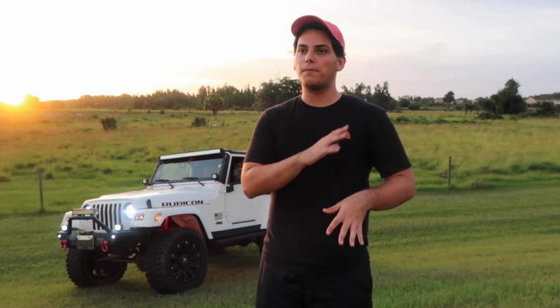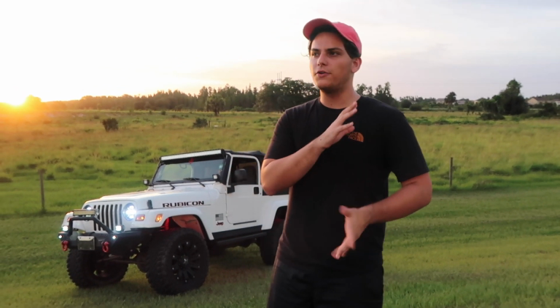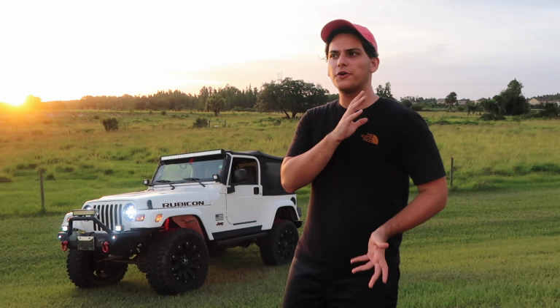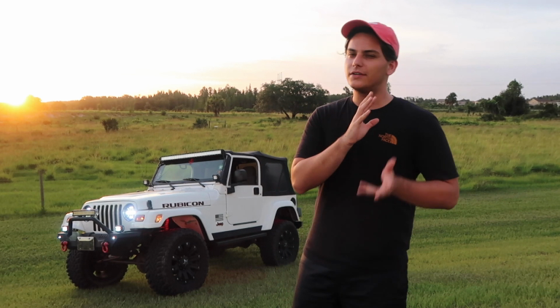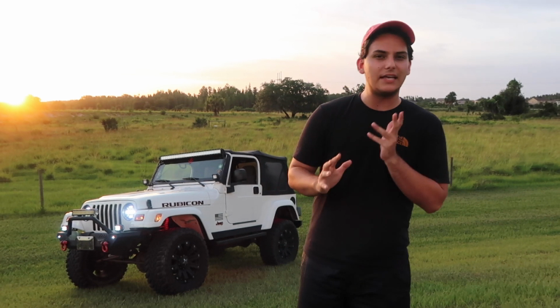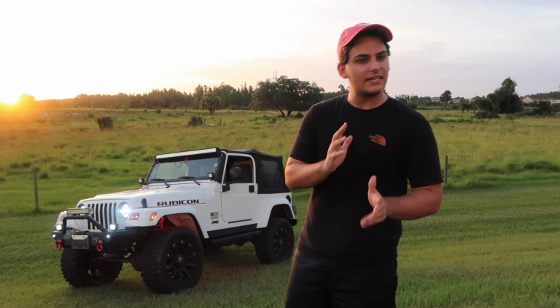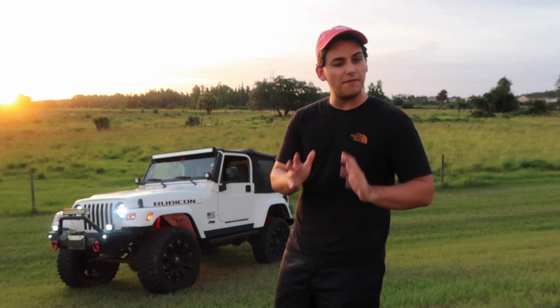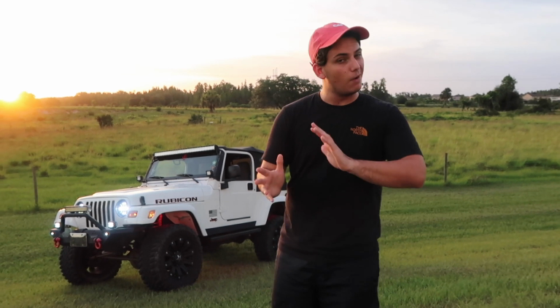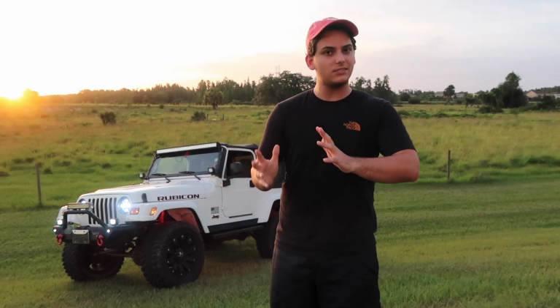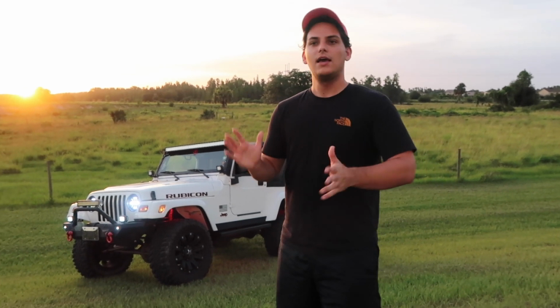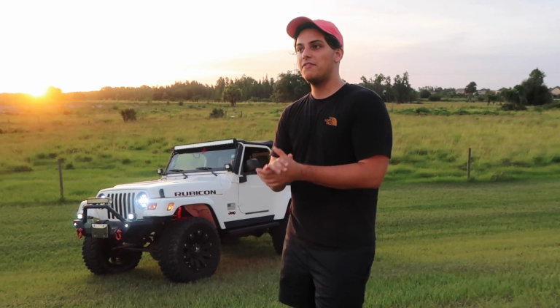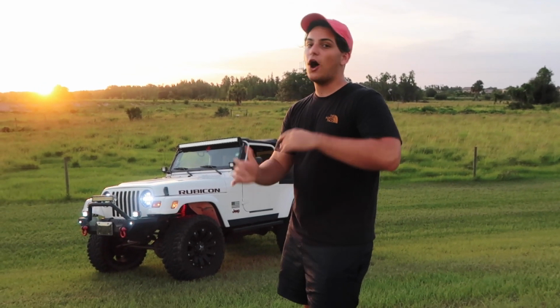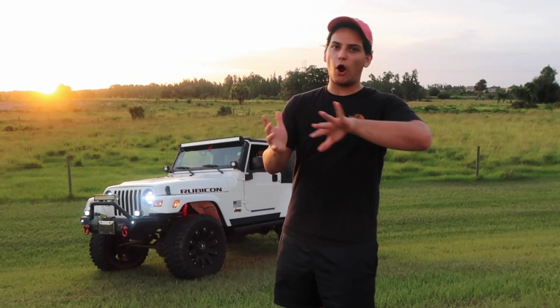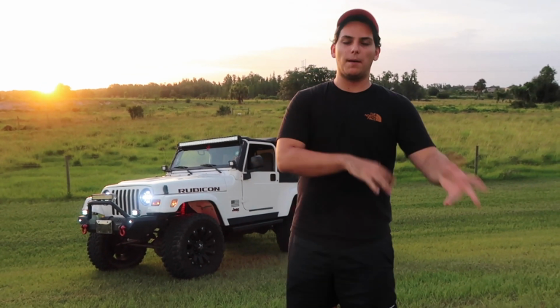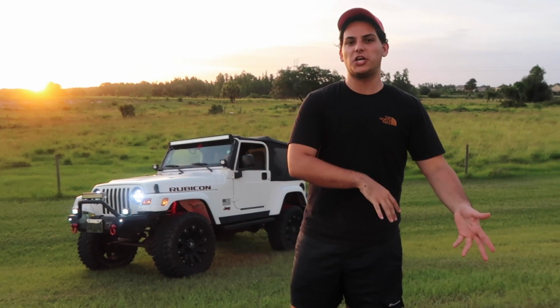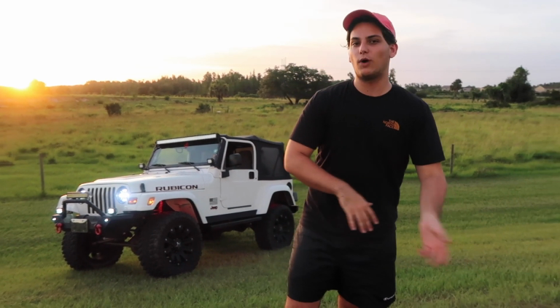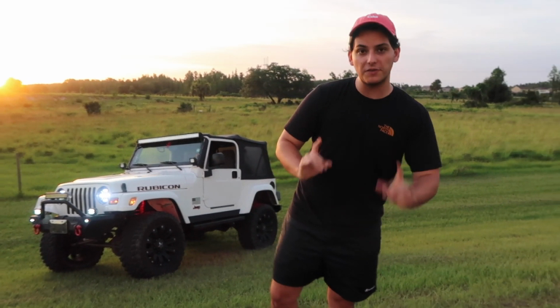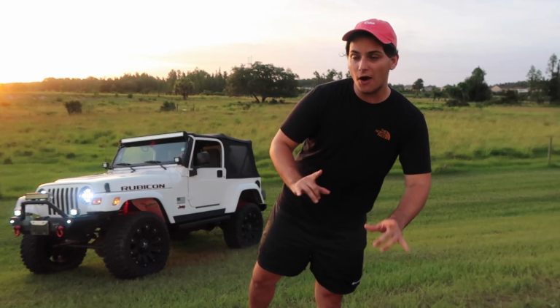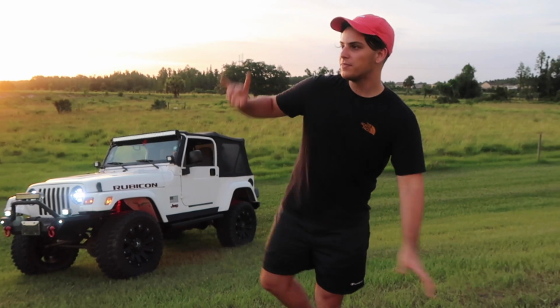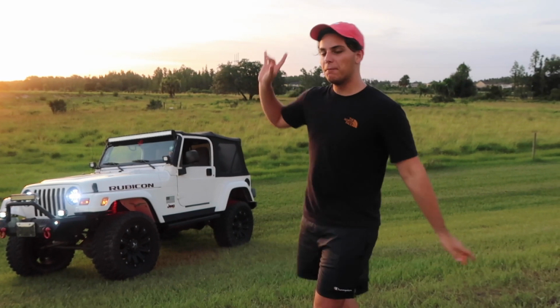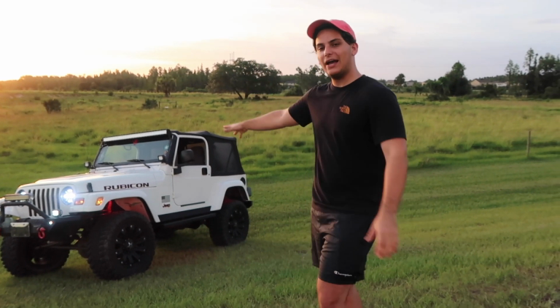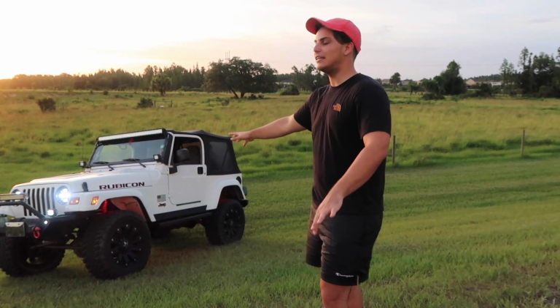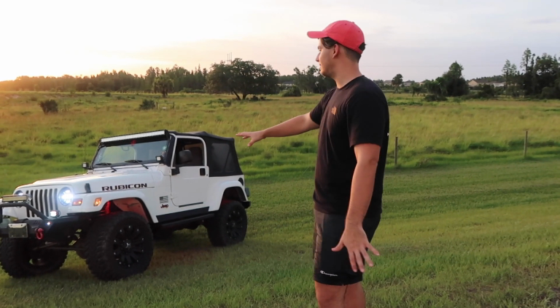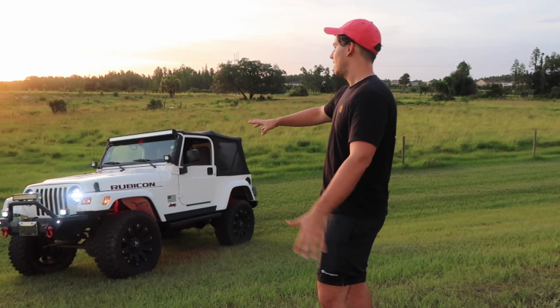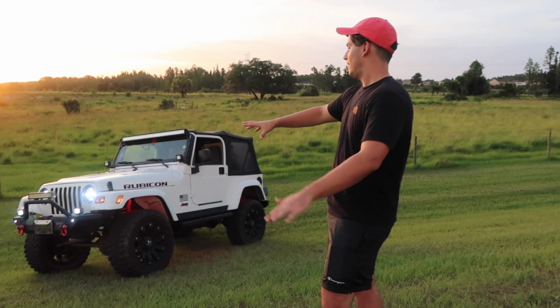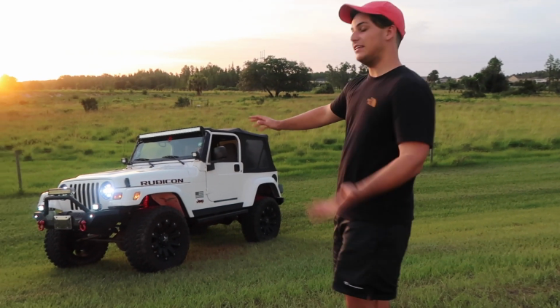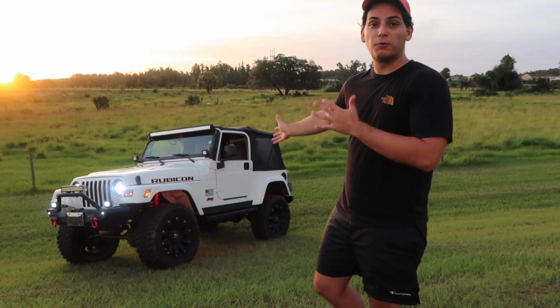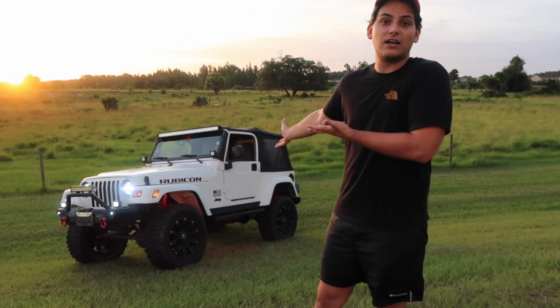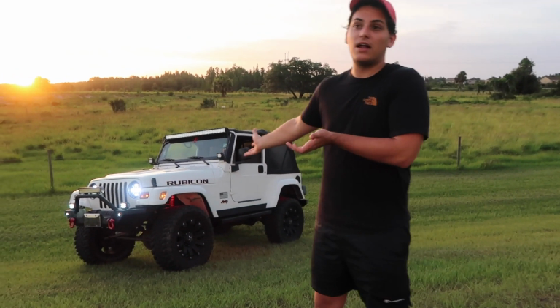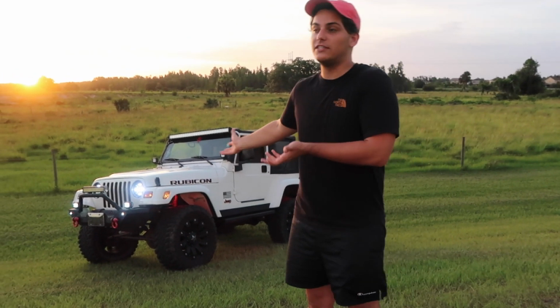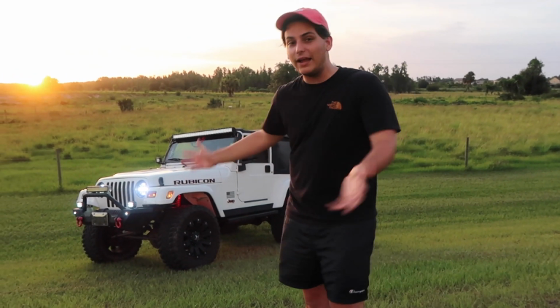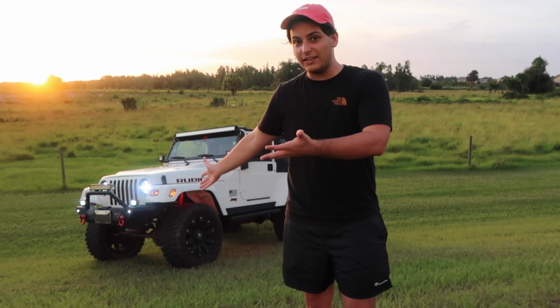I'm going to keep the Z for about another 6, 7, 8 months, and then the other car will be coming to the channel as well. But for now, I'm bringing you guys this. This thing is pretty awesome — honestly, it's a great daily.